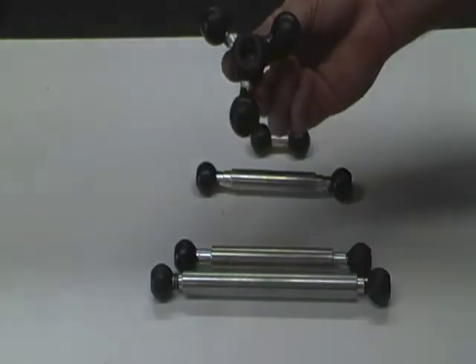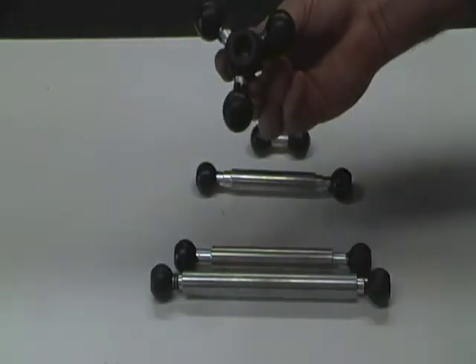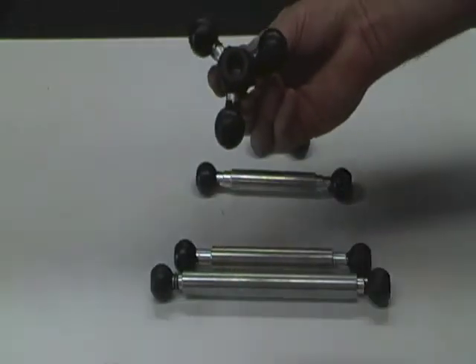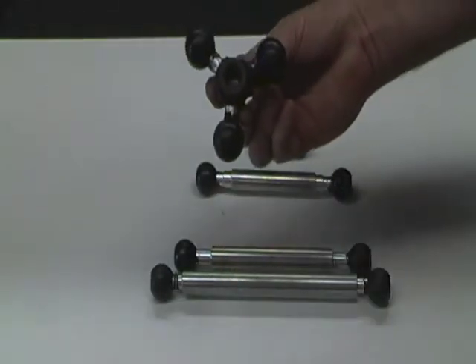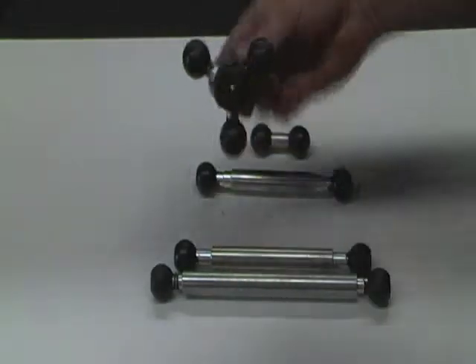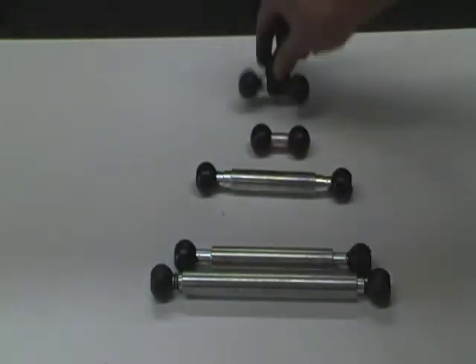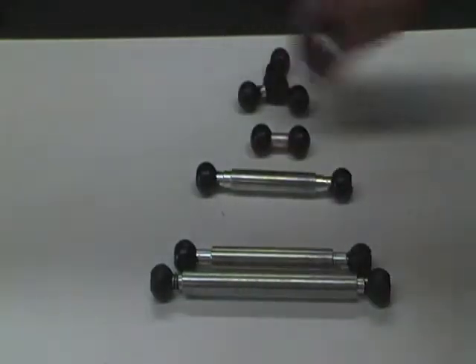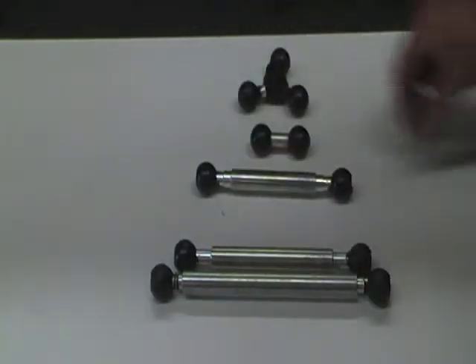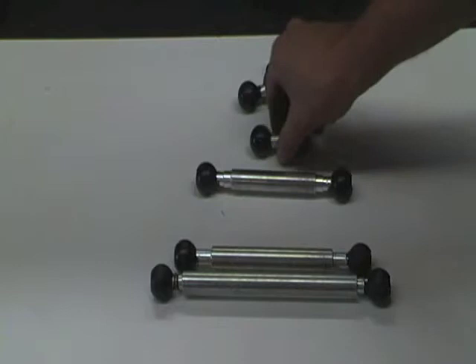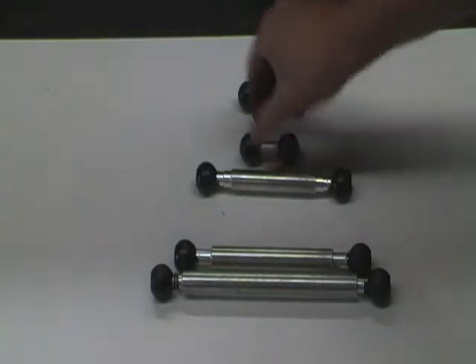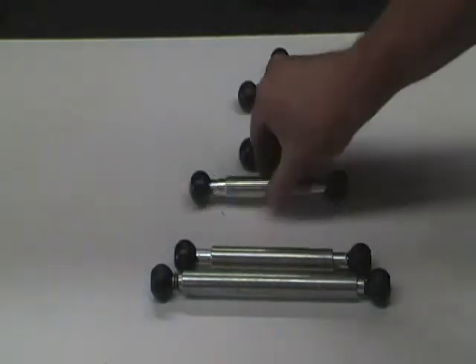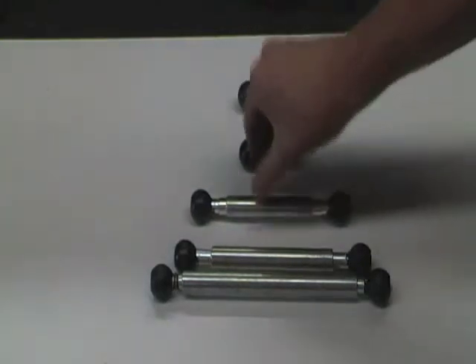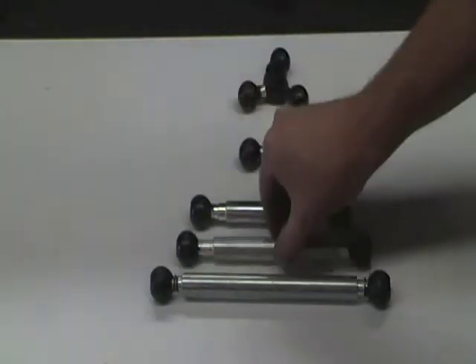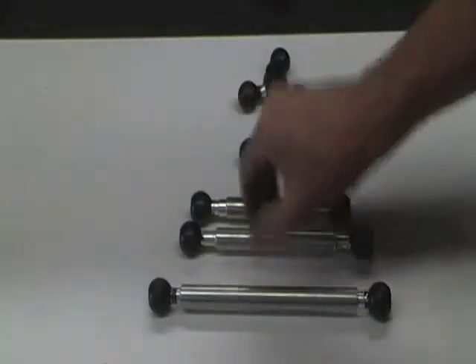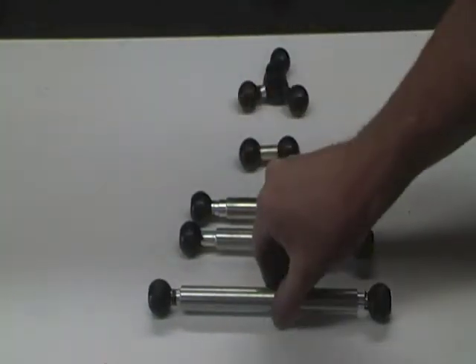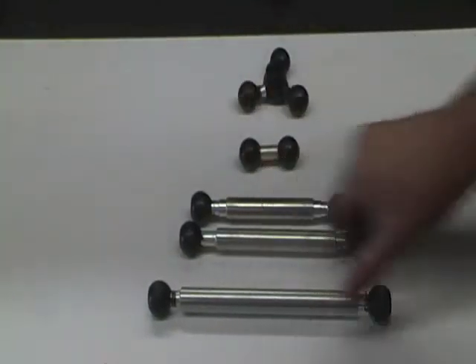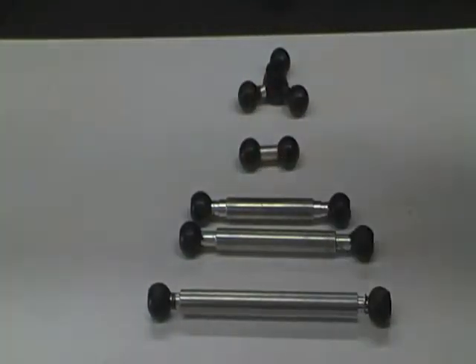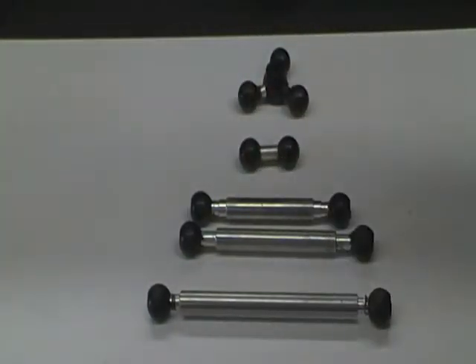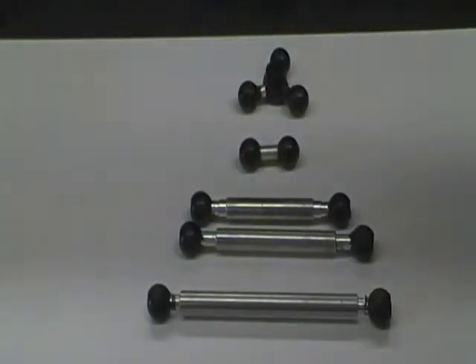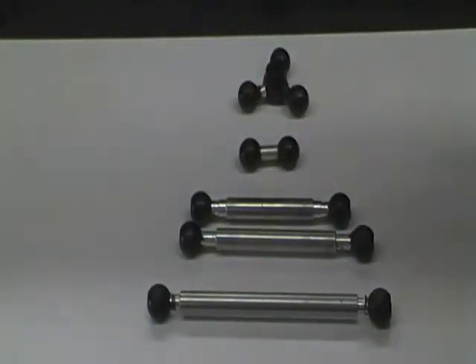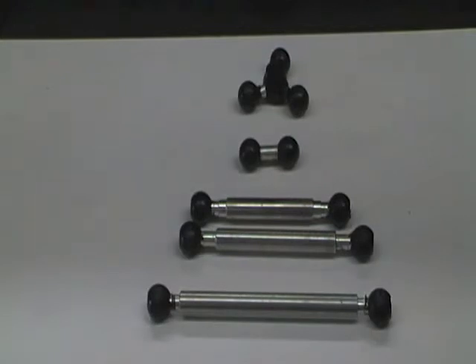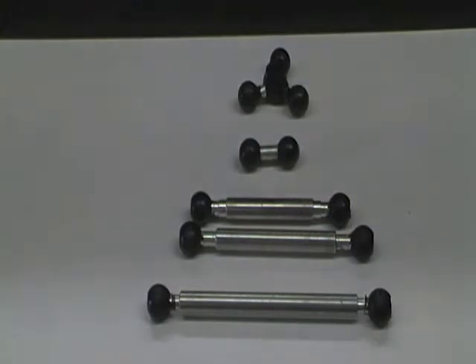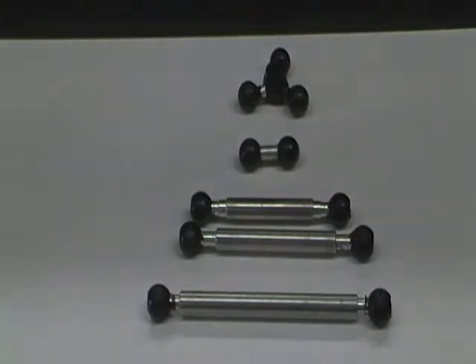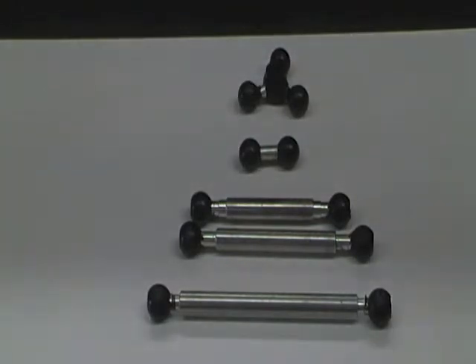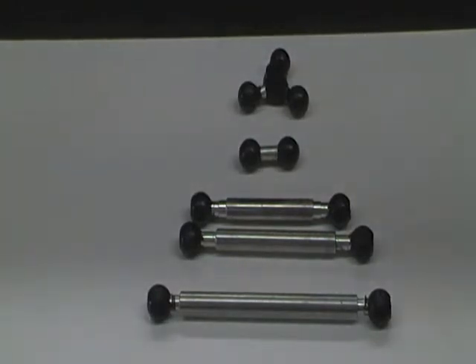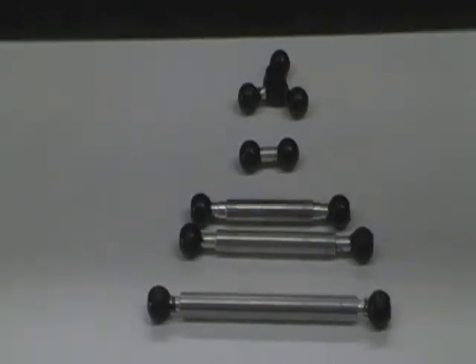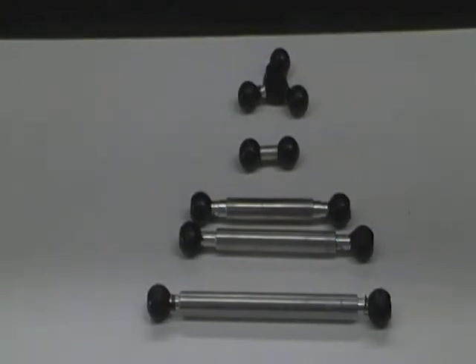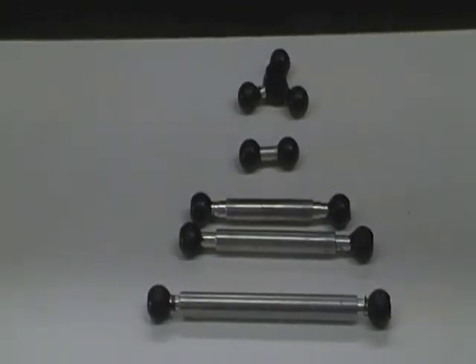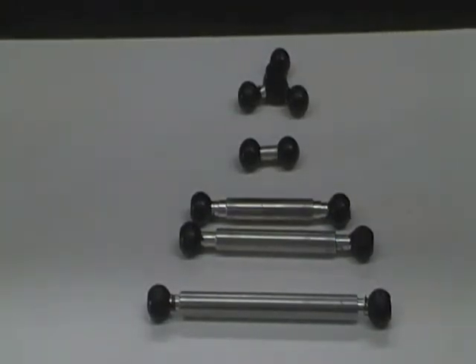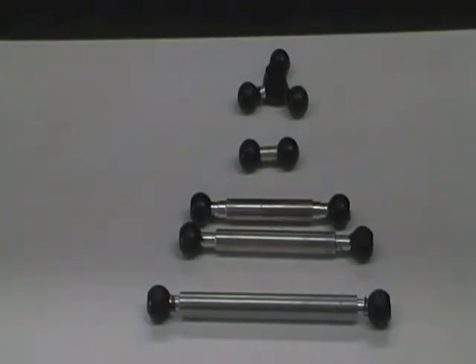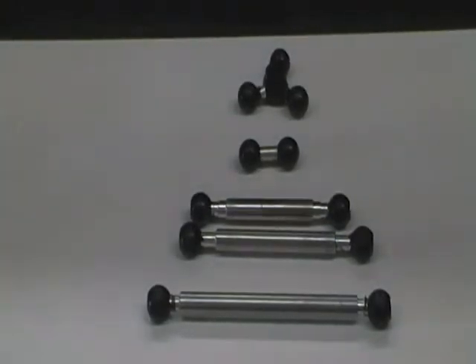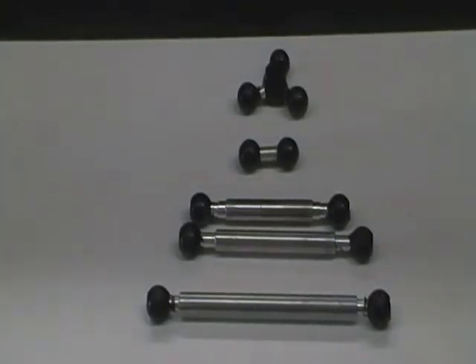So you can have more than one mount and all the various lengths to accommodate what you actually need to where it needs to go. The various lengths allow us to come up with any combination that would suit any situation.